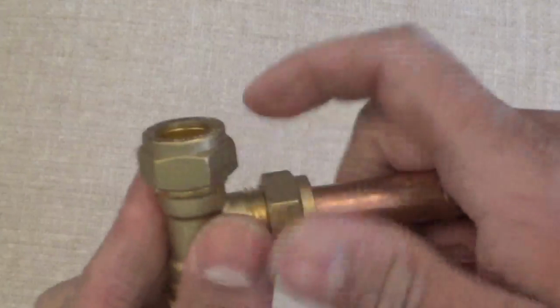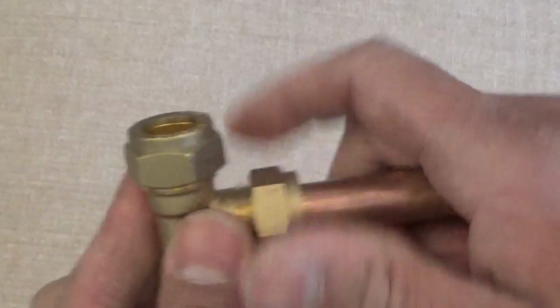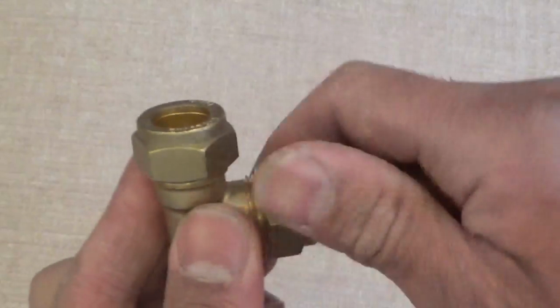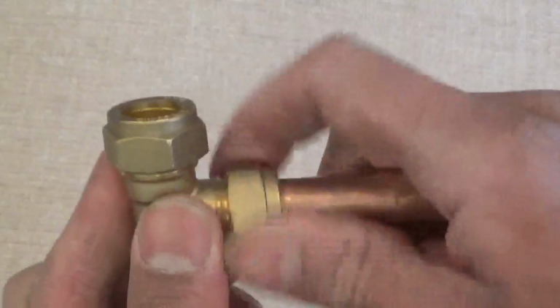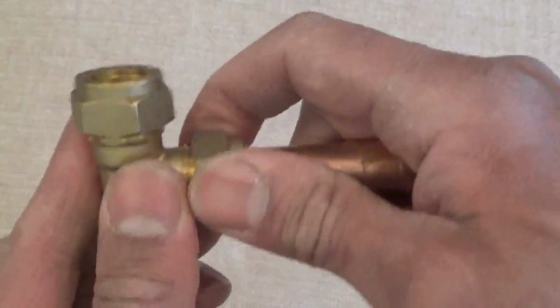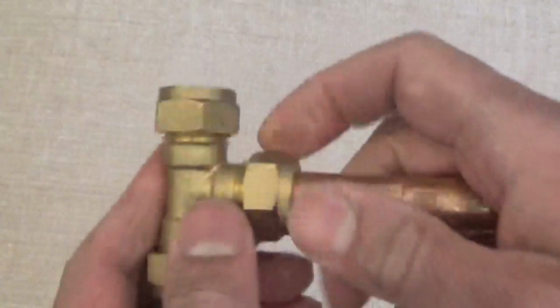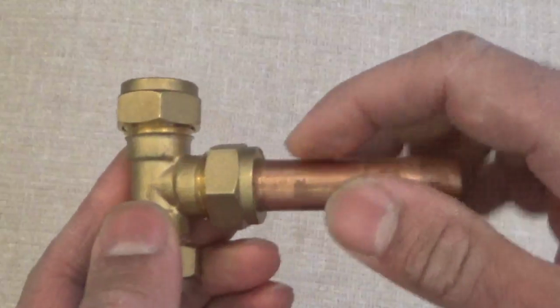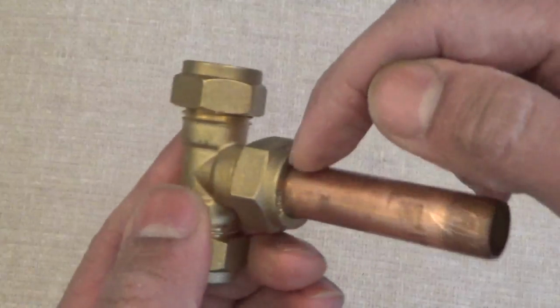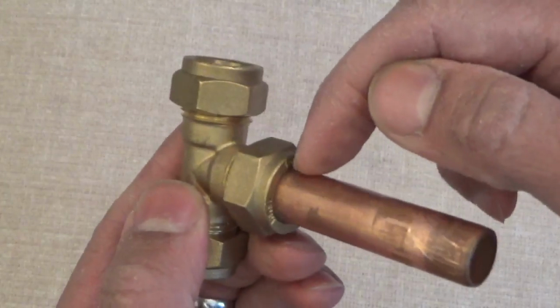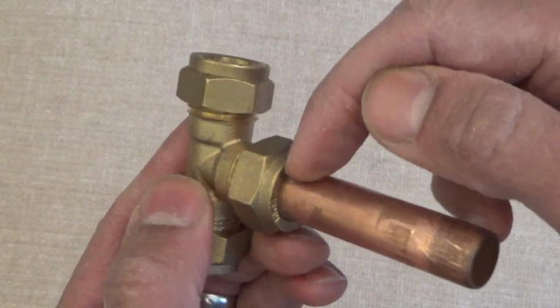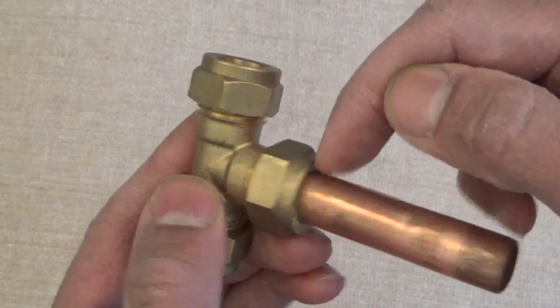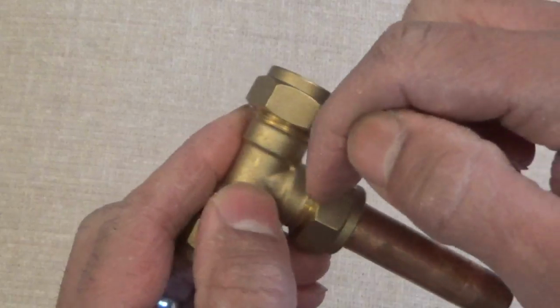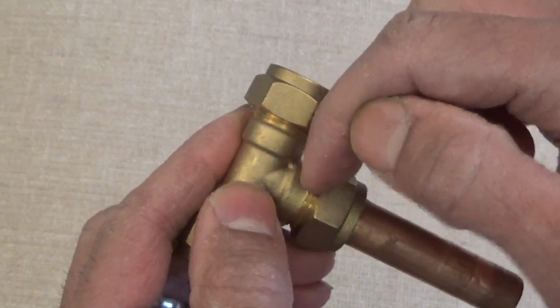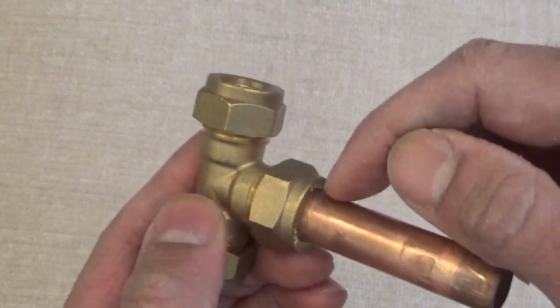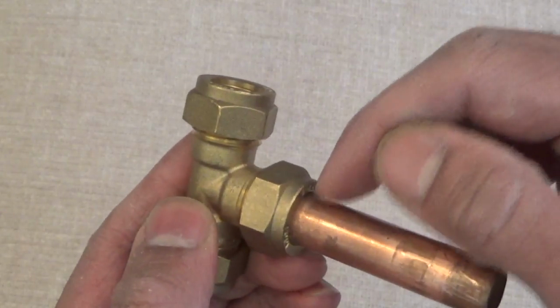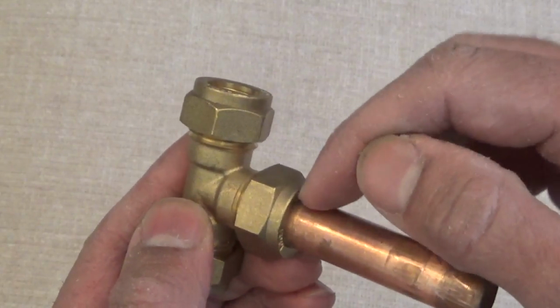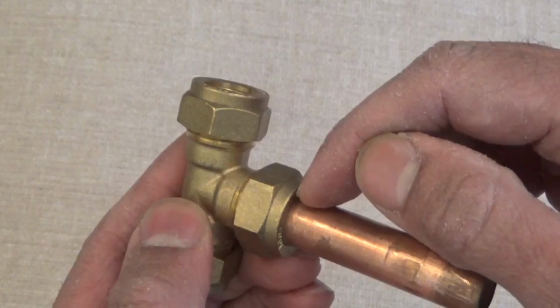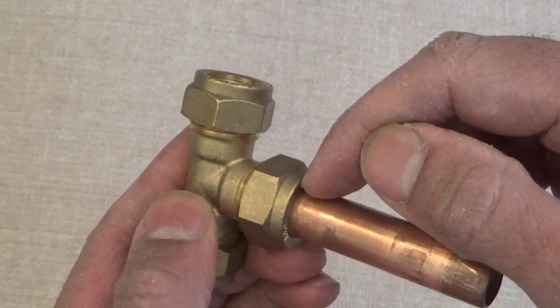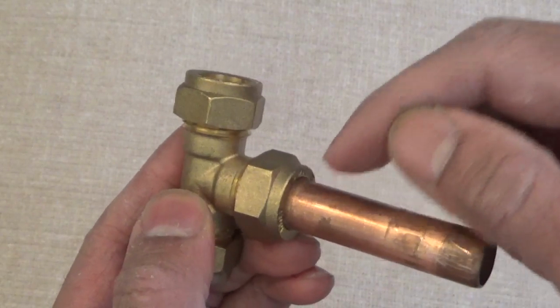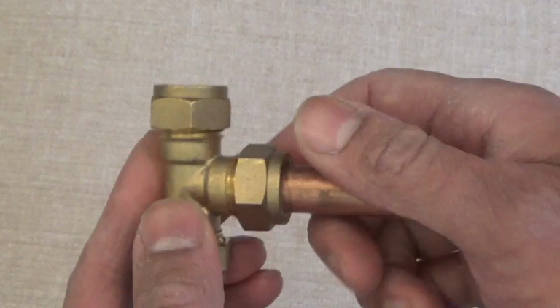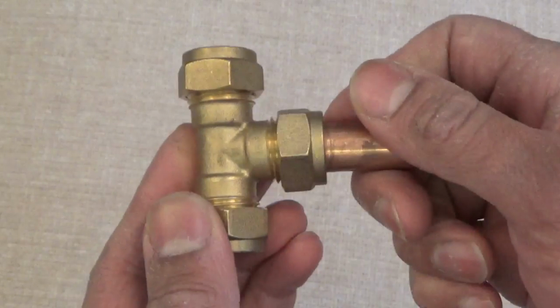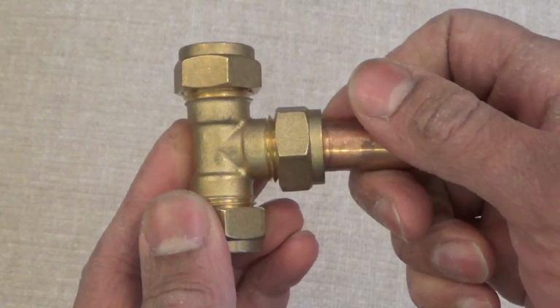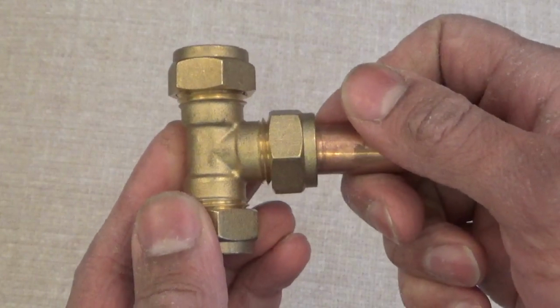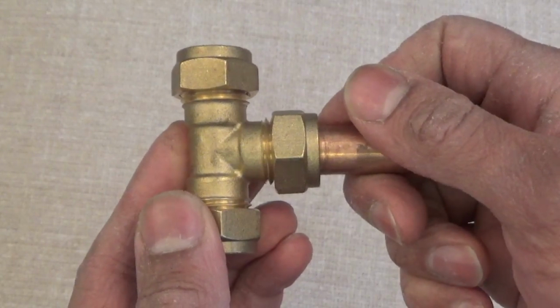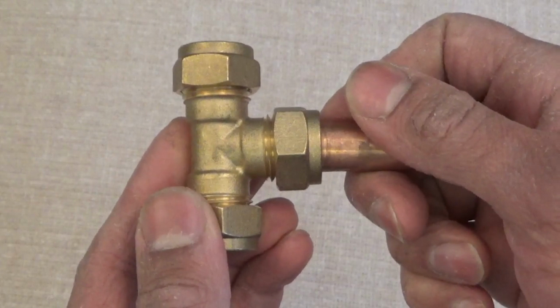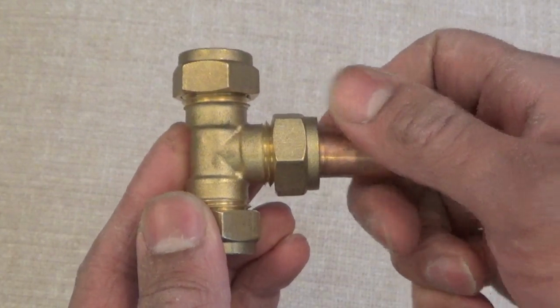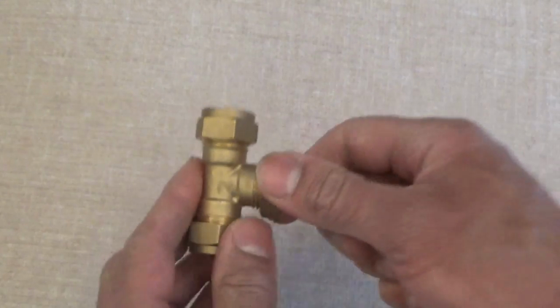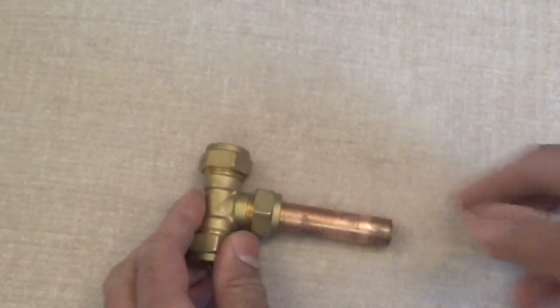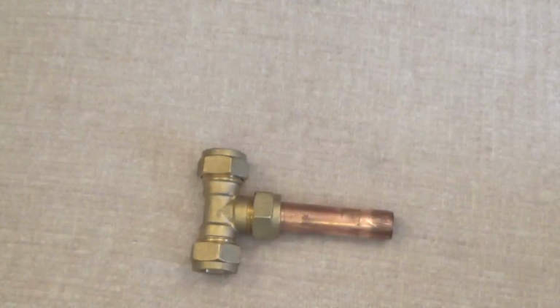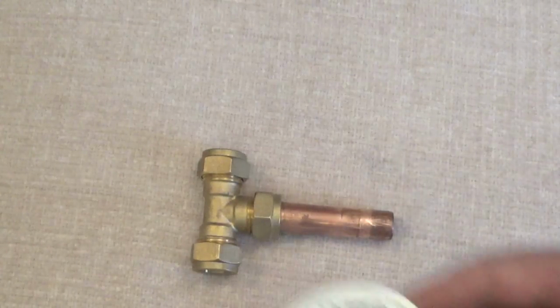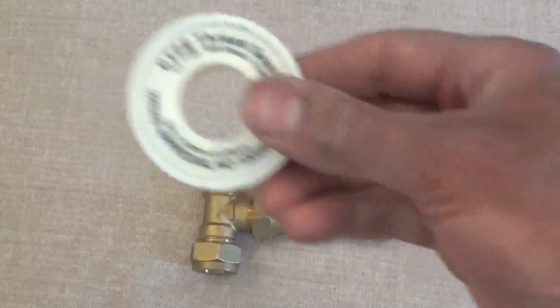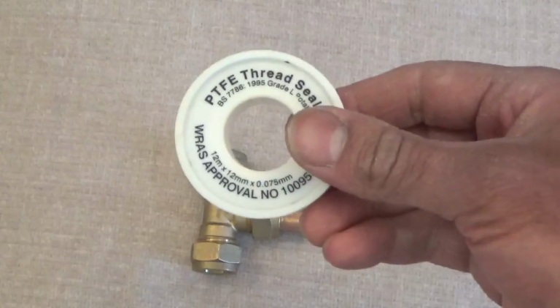The problem is, it's leaking usually here — most of the time it's here. So what we need to do is use some PTFE tape, or Teflon tape. That's this stuff.